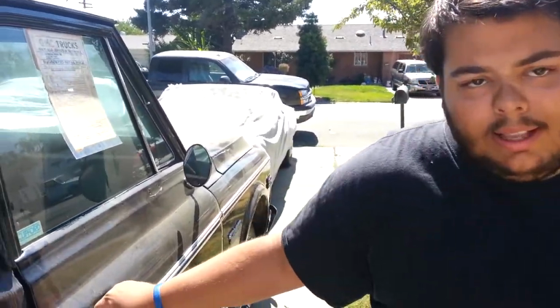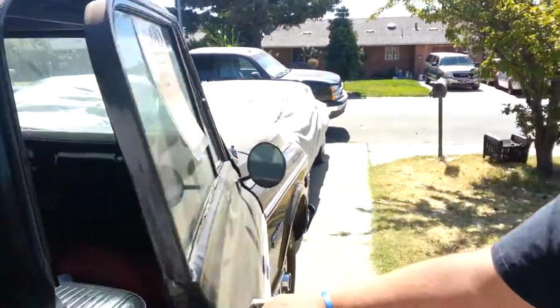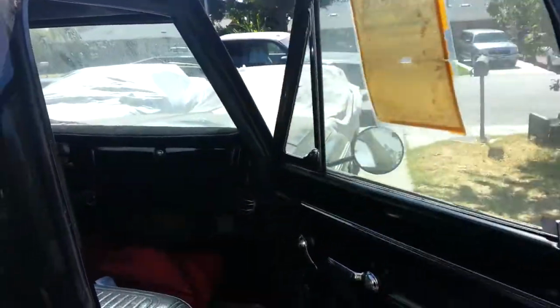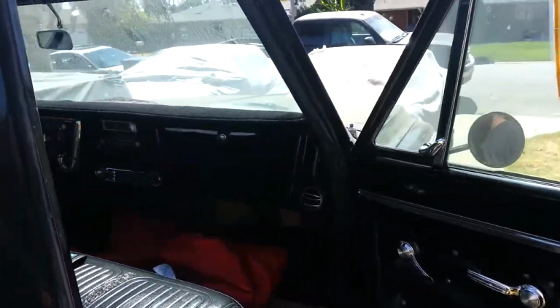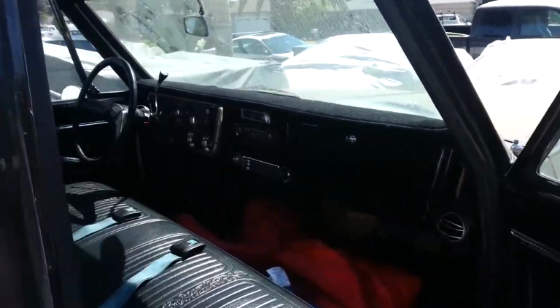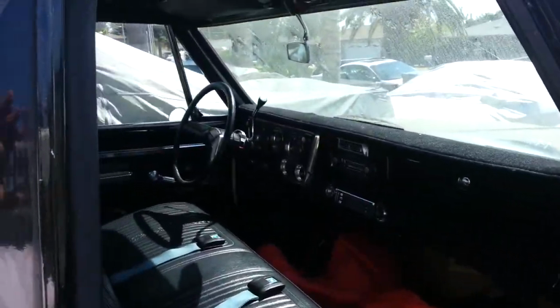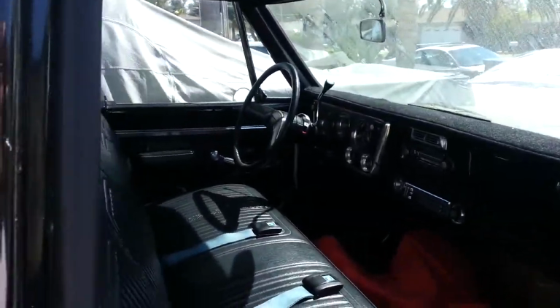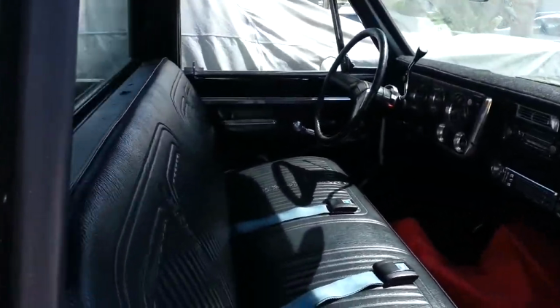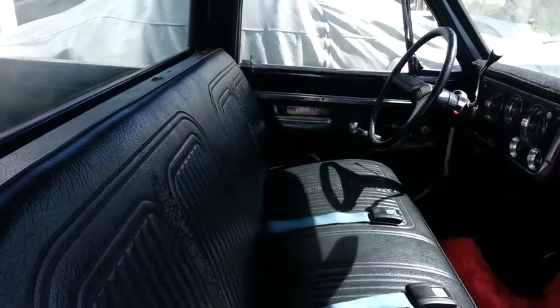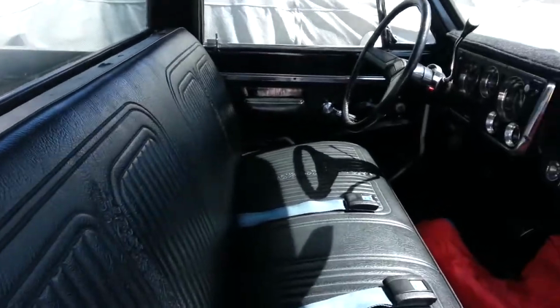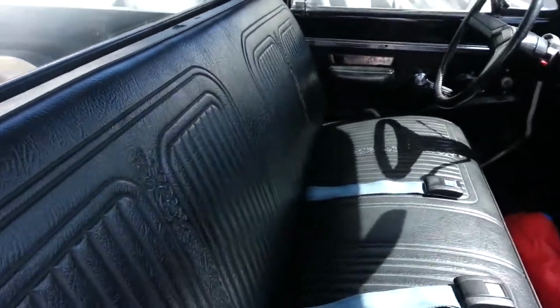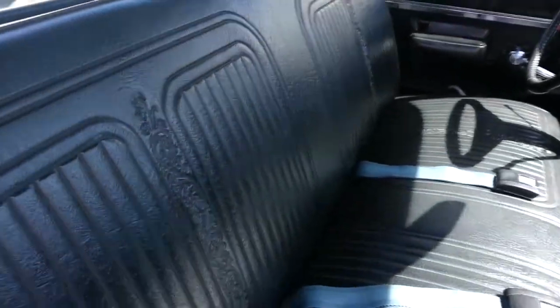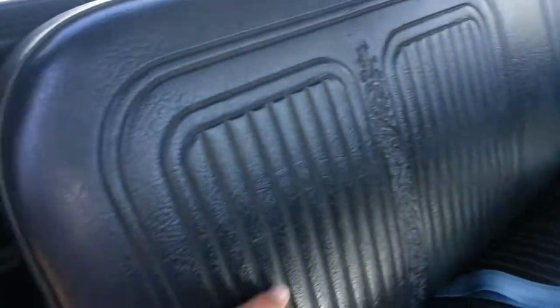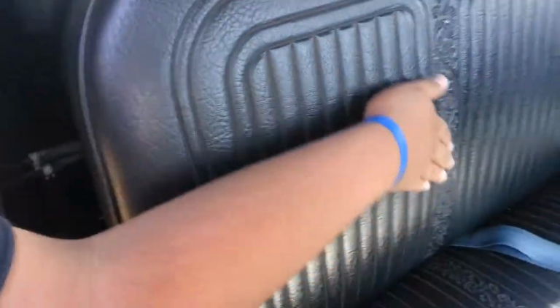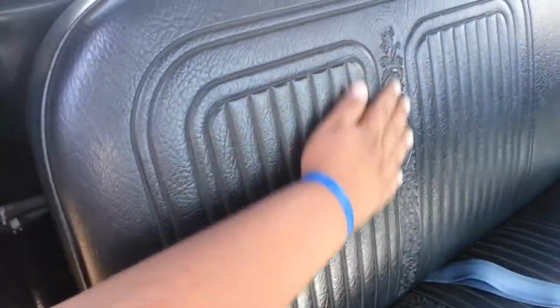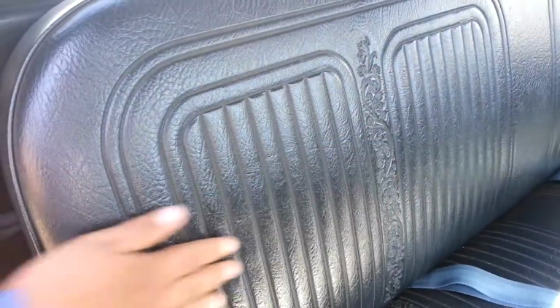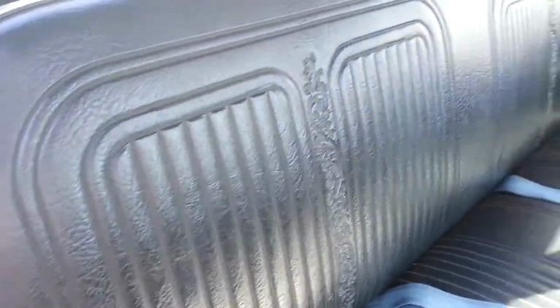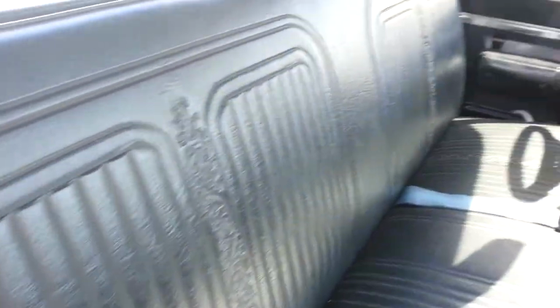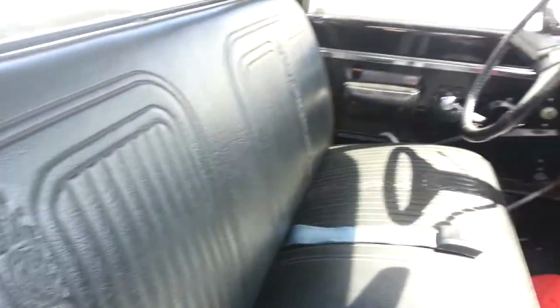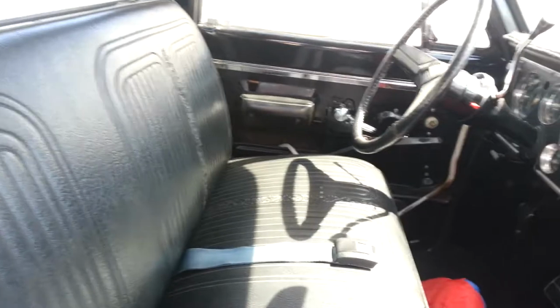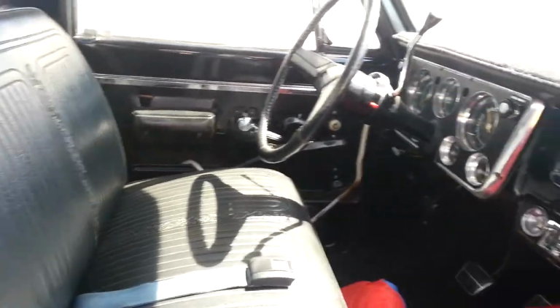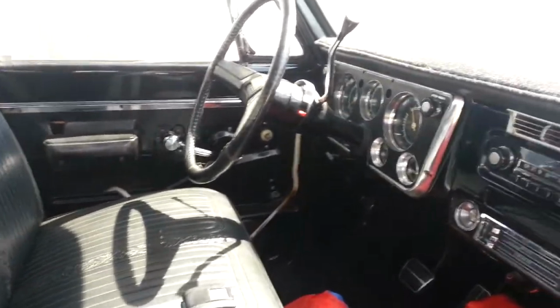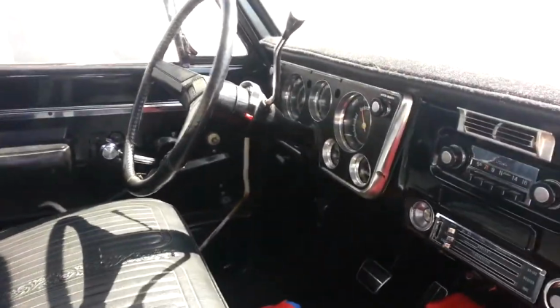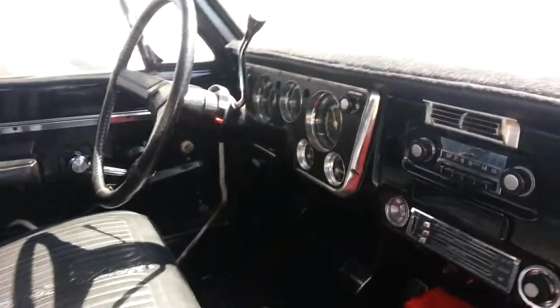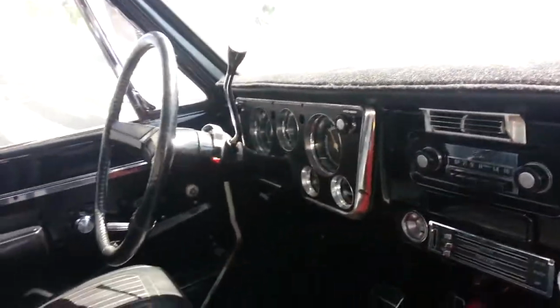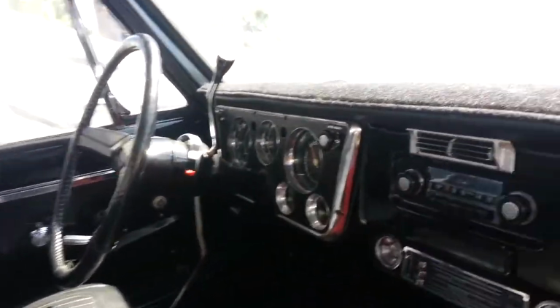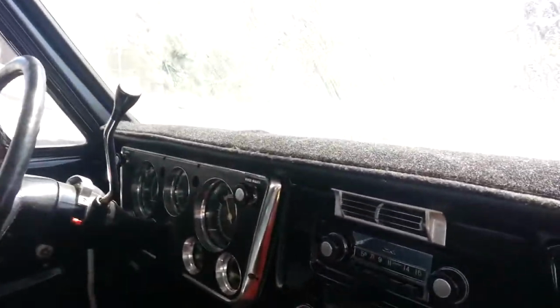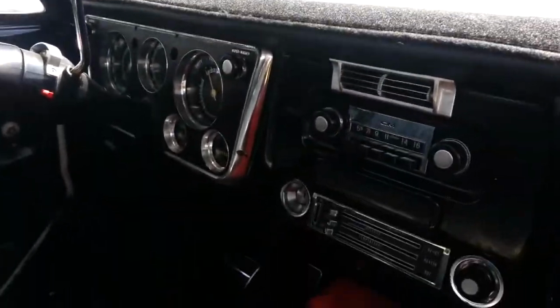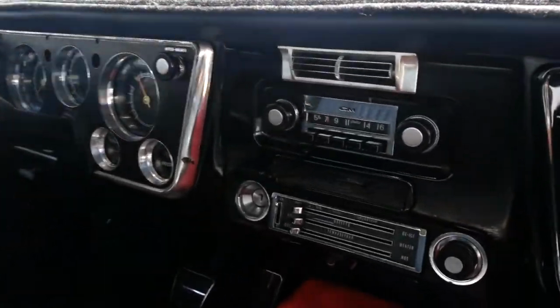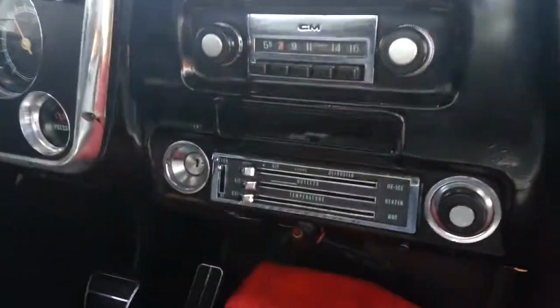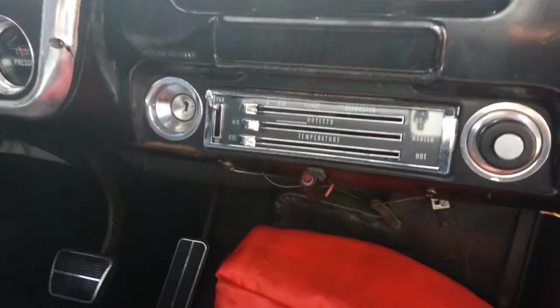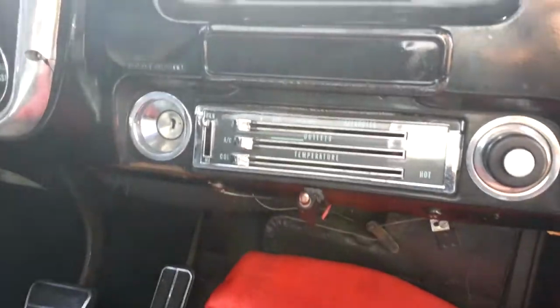This is the inside of the truck — all original. As you can see, the nice rosette it has here on the seats, this design. It's factory AC, factory all-original headliner.